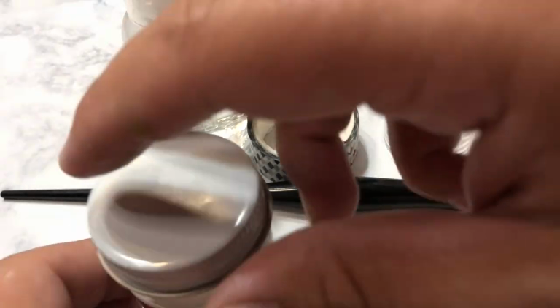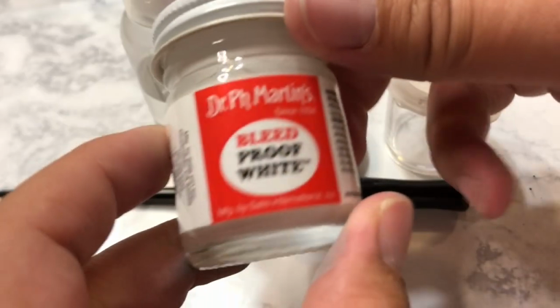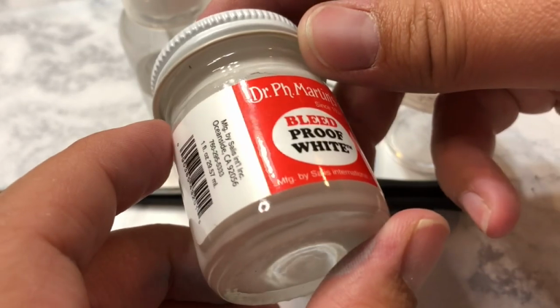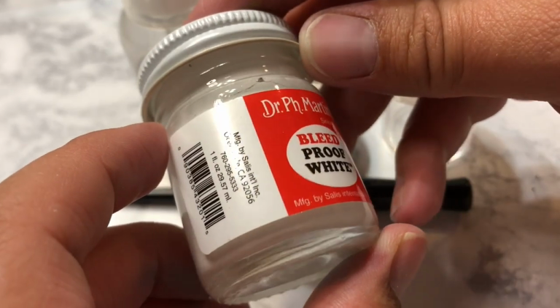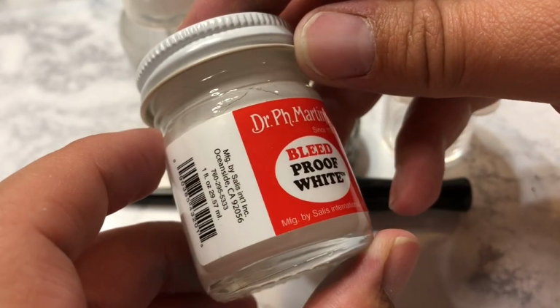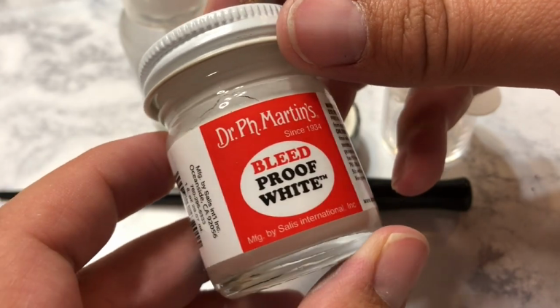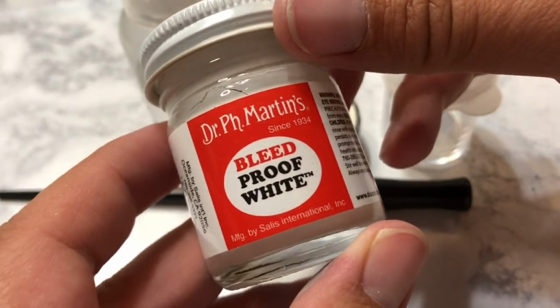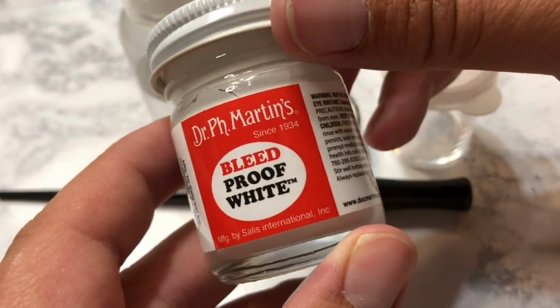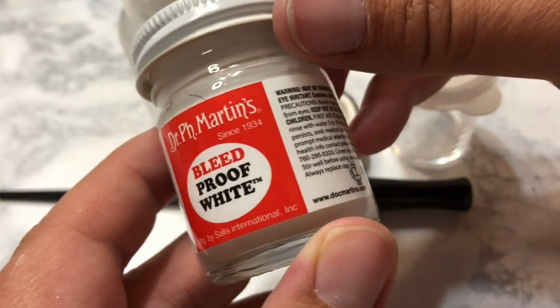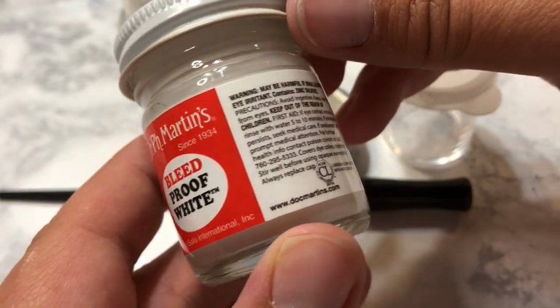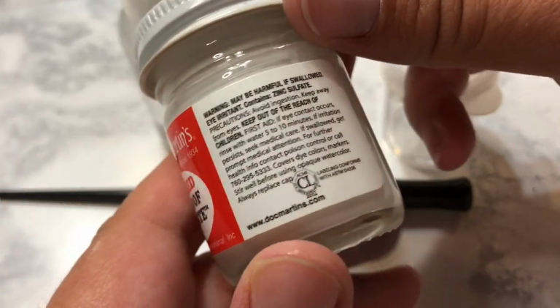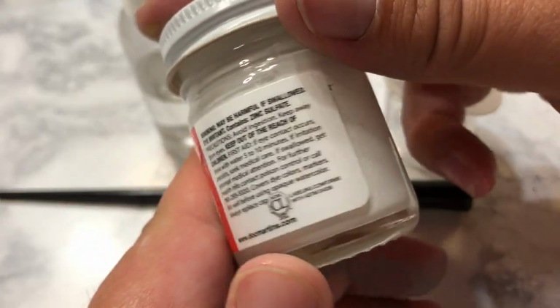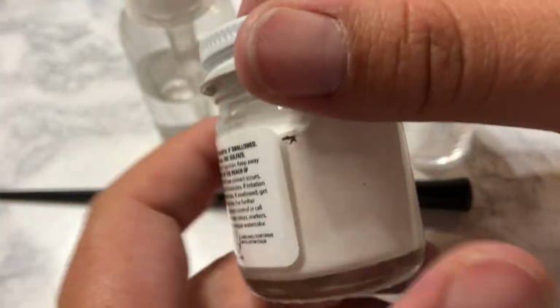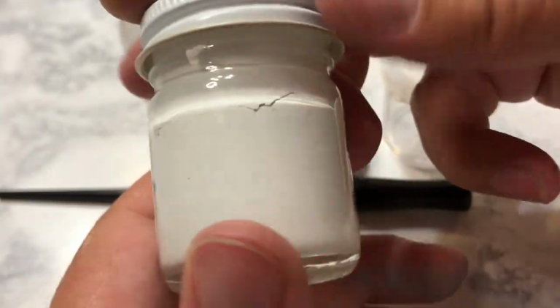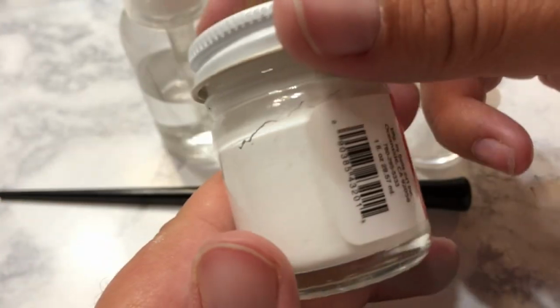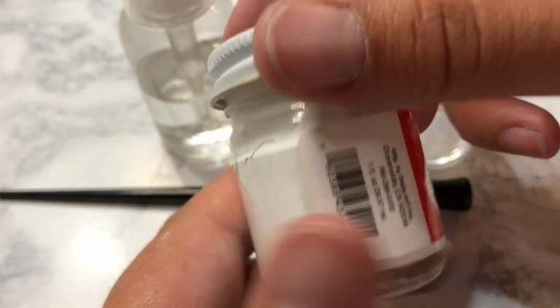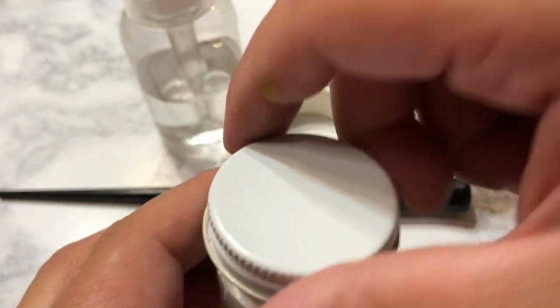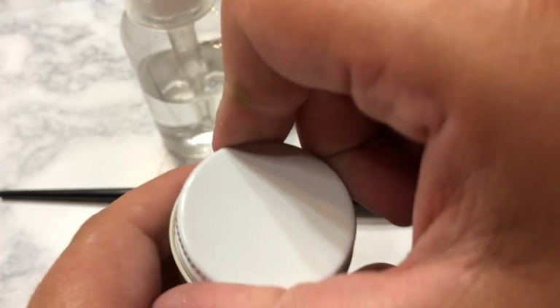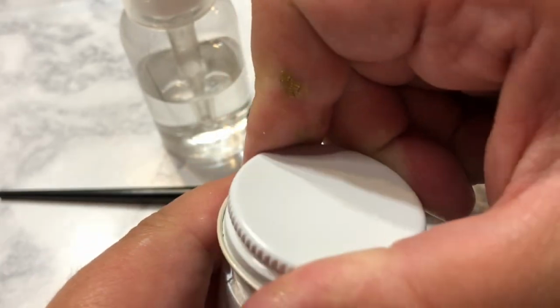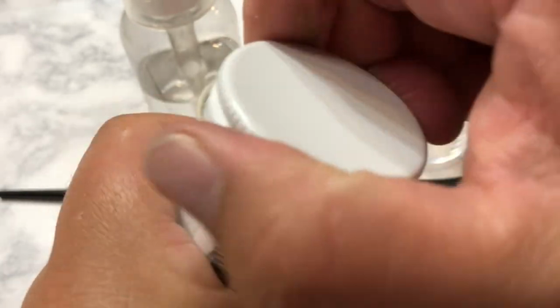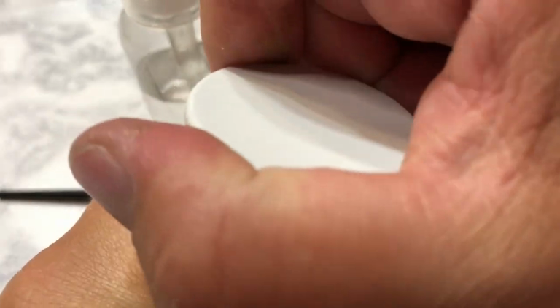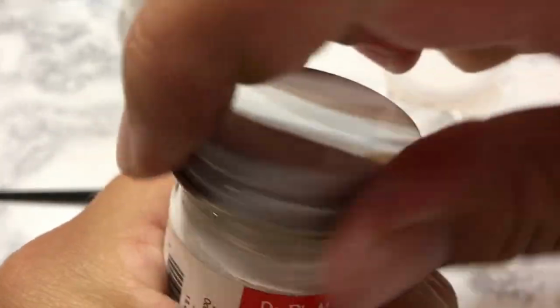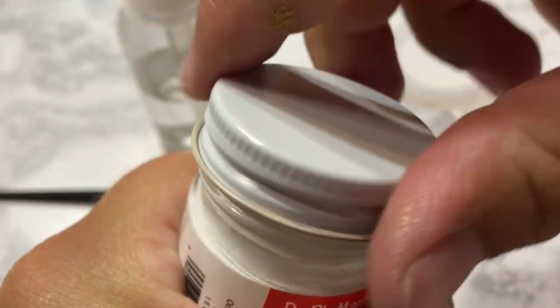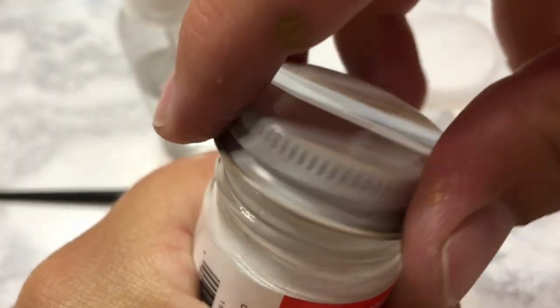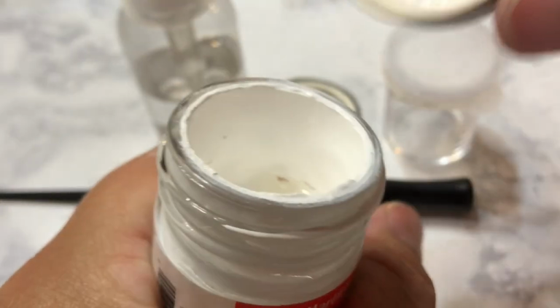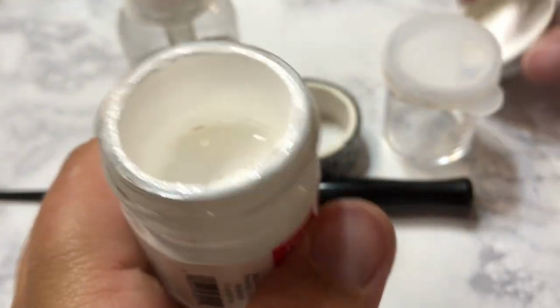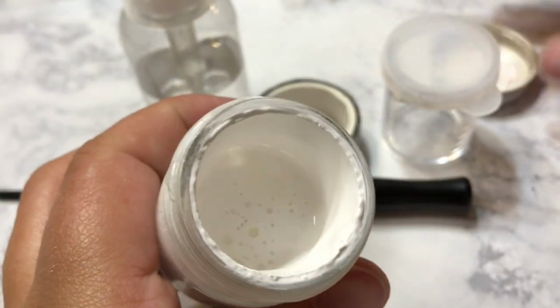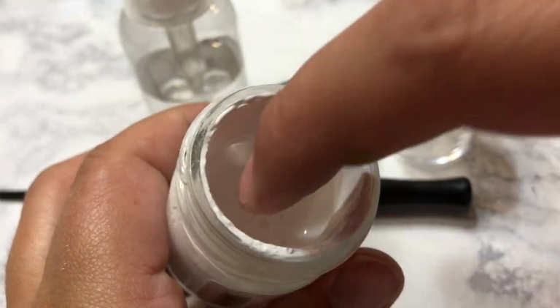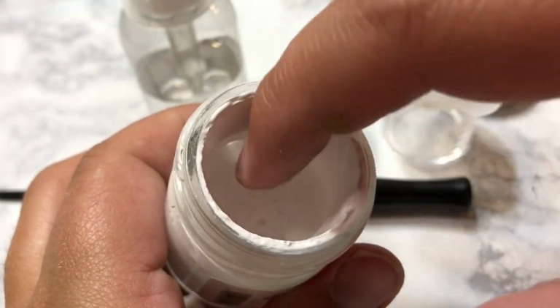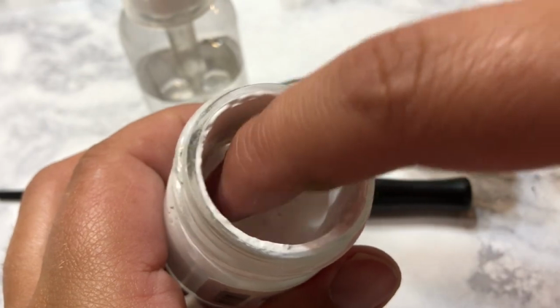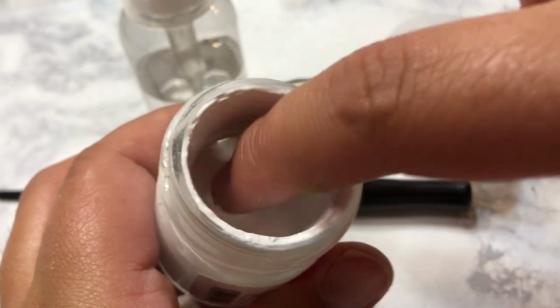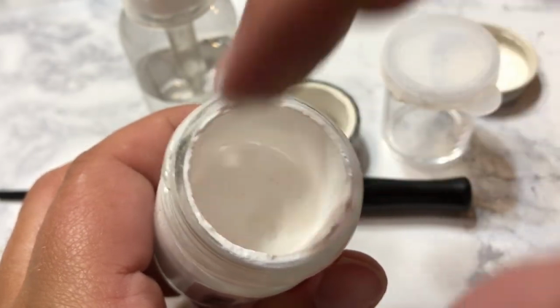Hey guys, I wanted to talk to you a little bit about the bleed proof white ink from Dr. PH Martin's. It is pretty popular in the calligraphy community, but I was always so intimidated by it when I first started because it does have to be mixed.